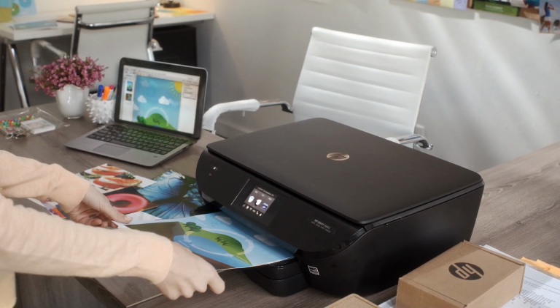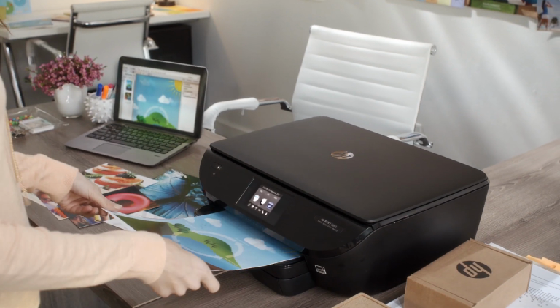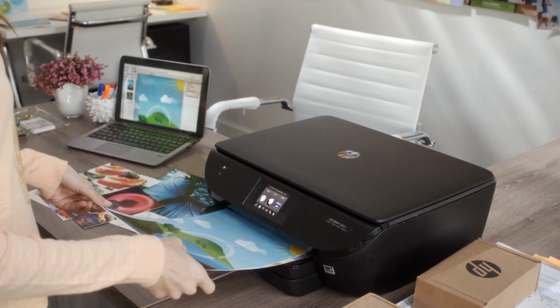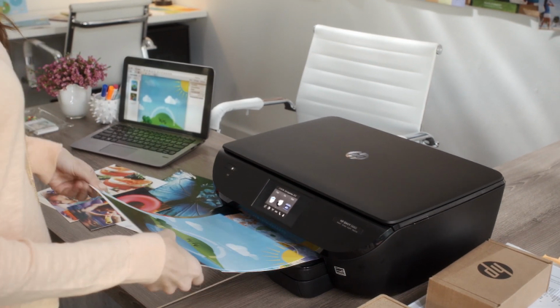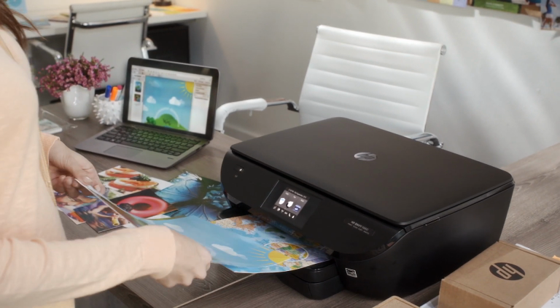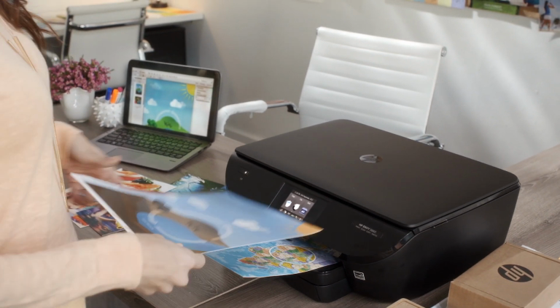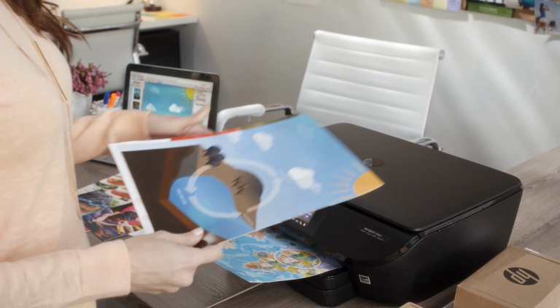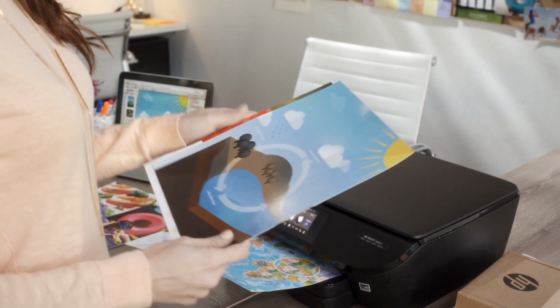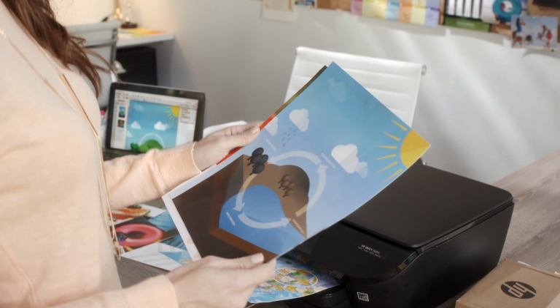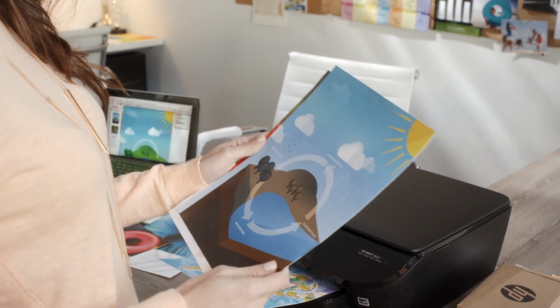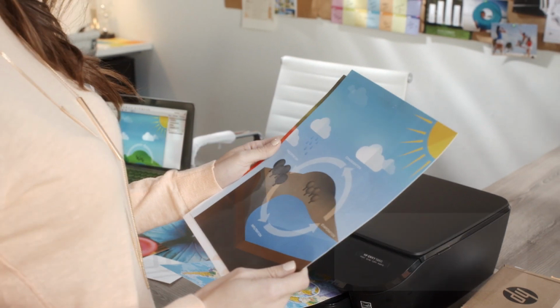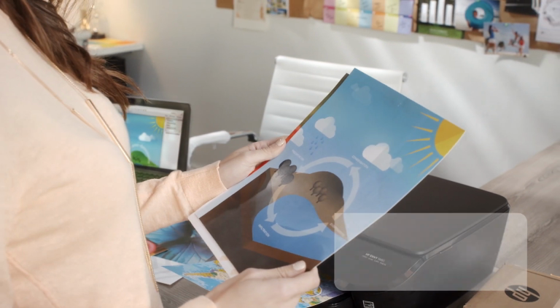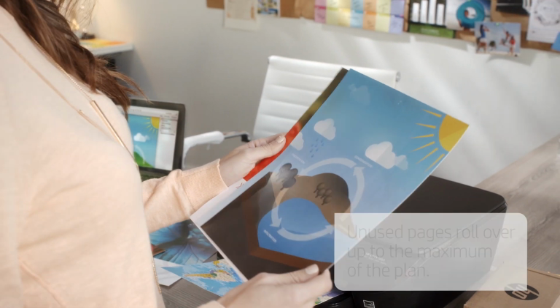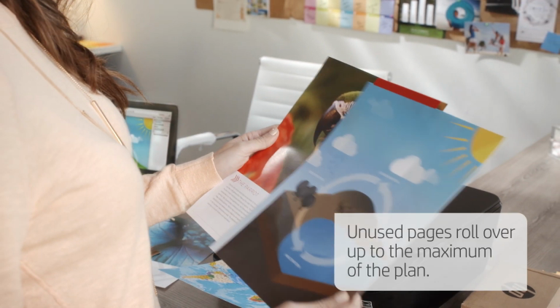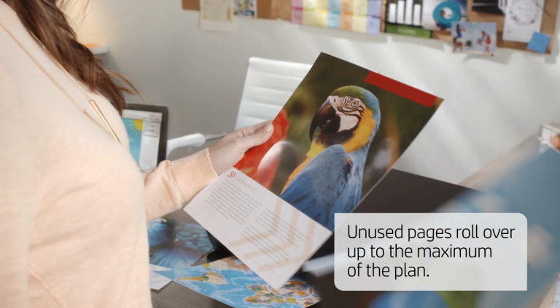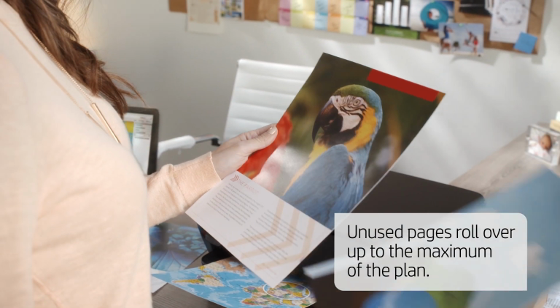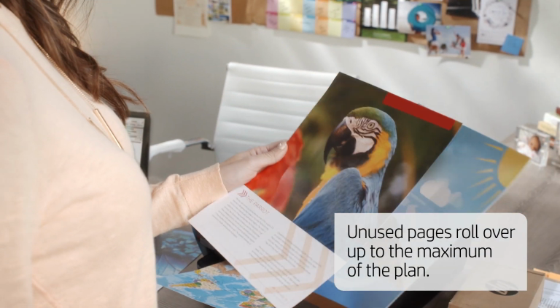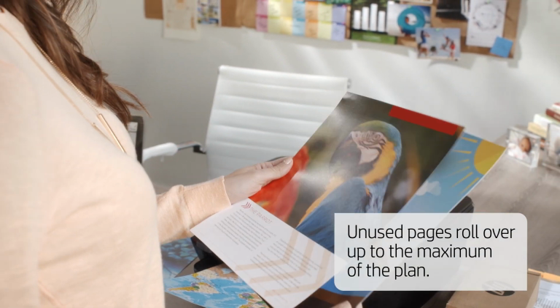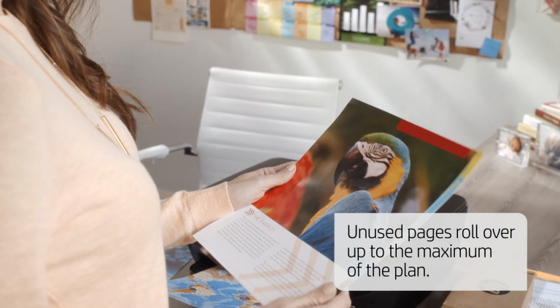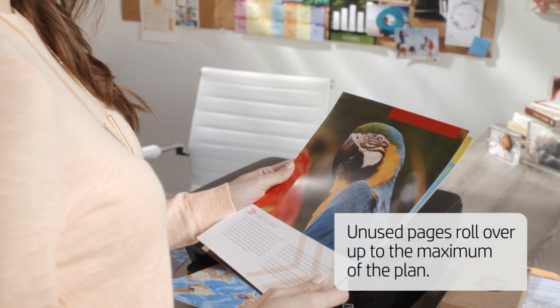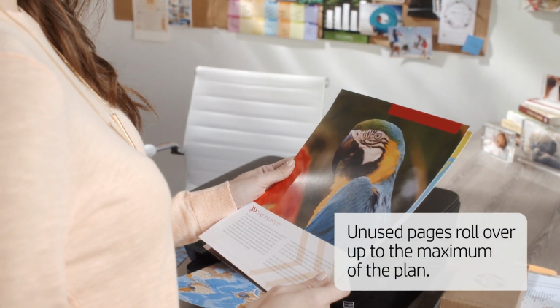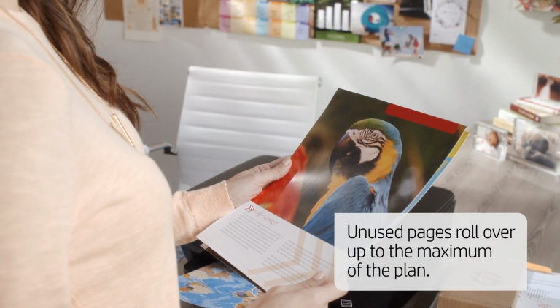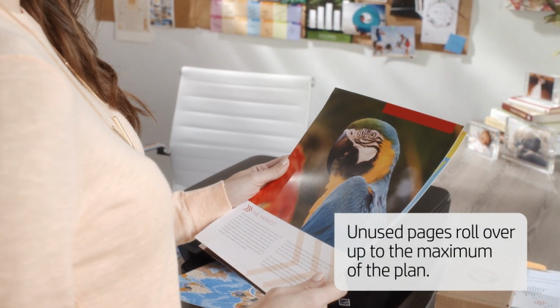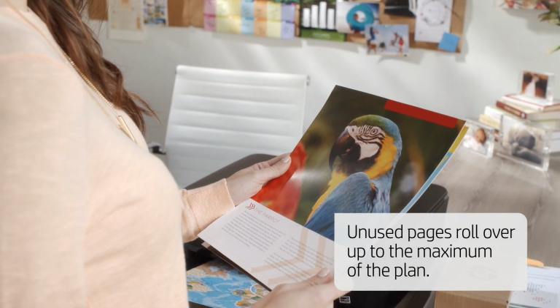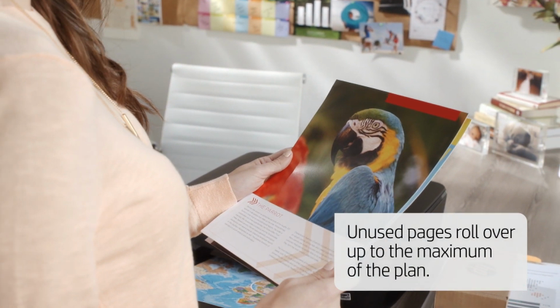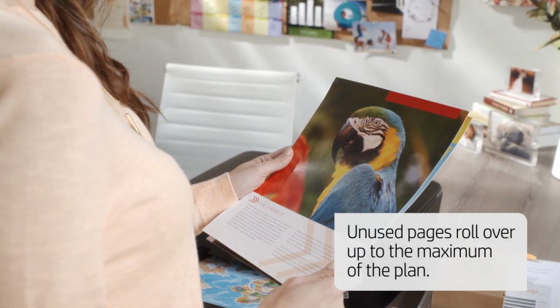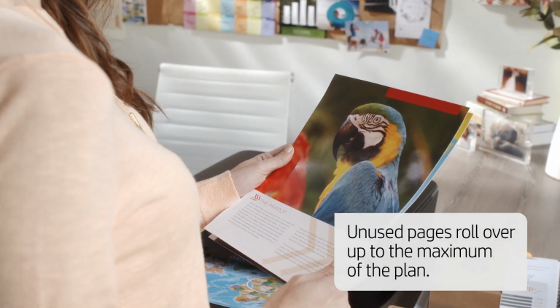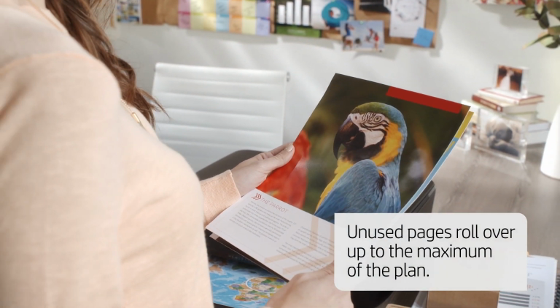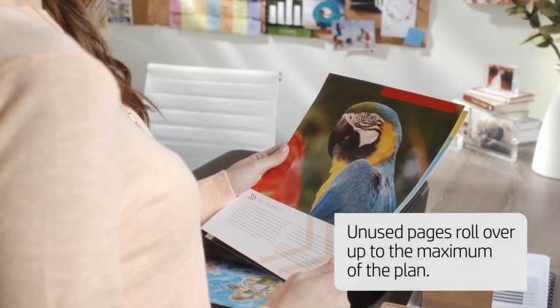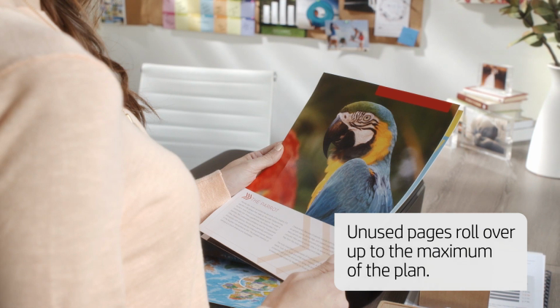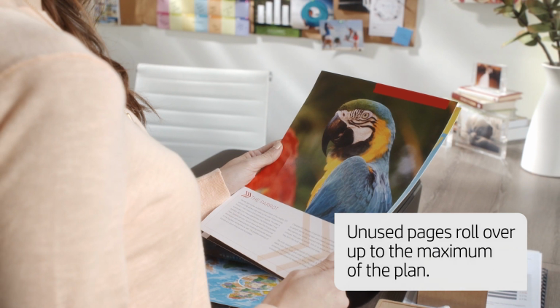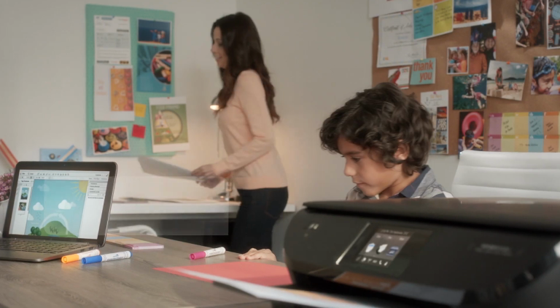Your plan is flexible, so you don't have to count pages. Unused pages roll over up to the maximum of the plan, and additional pages are easy to add.